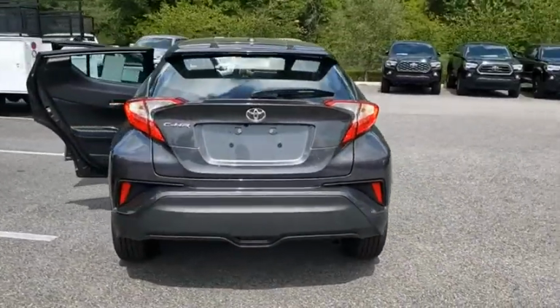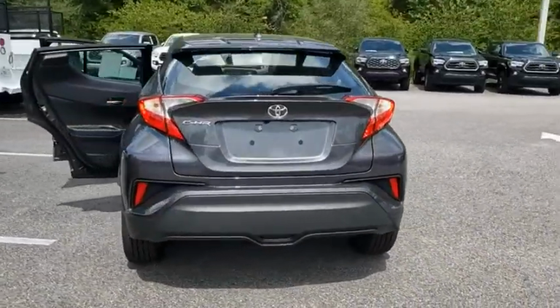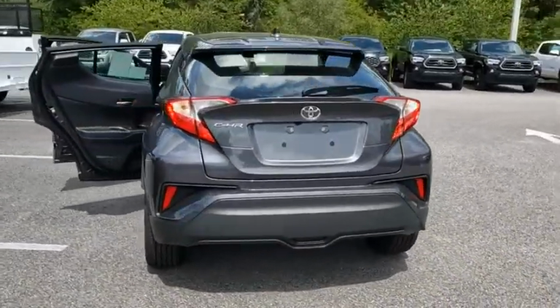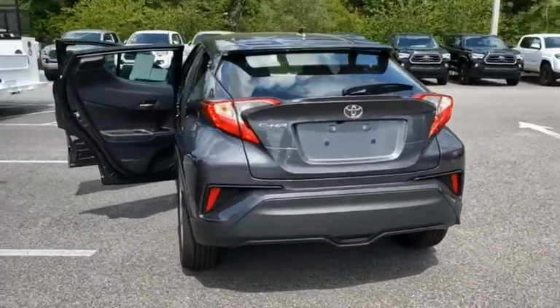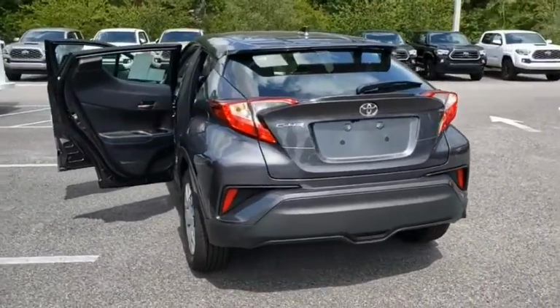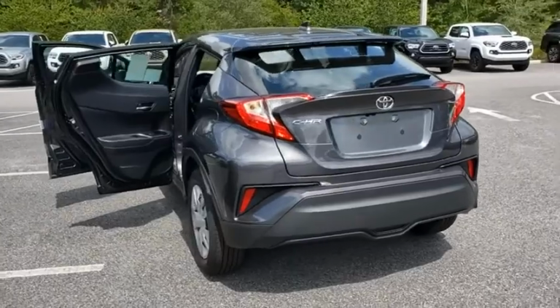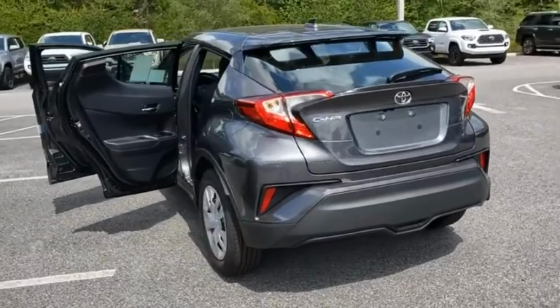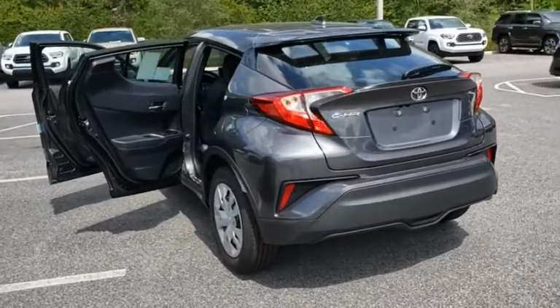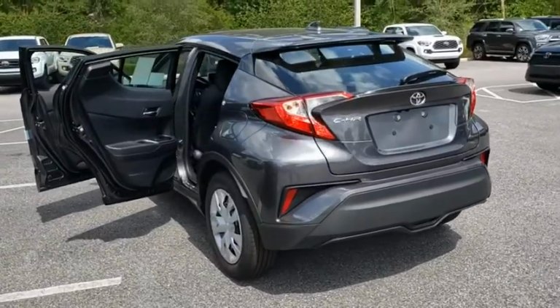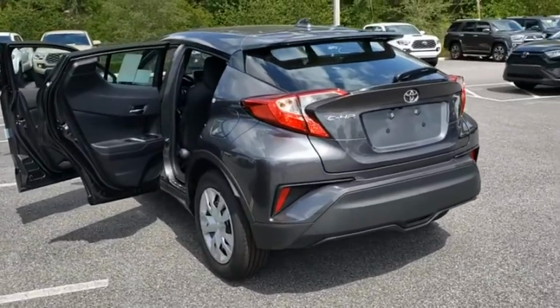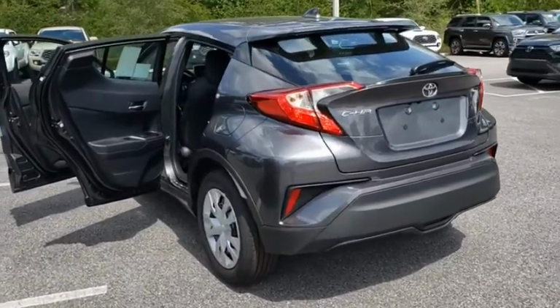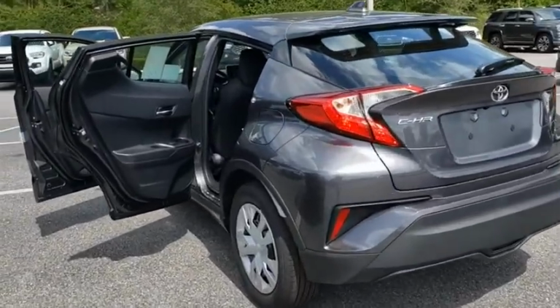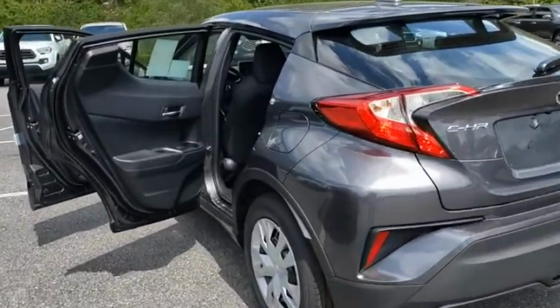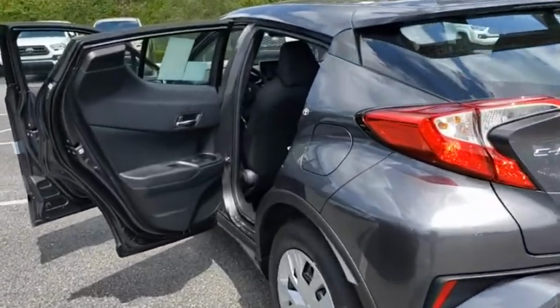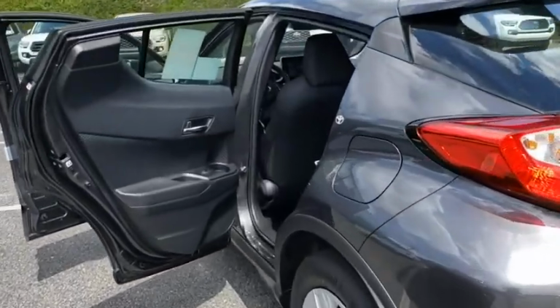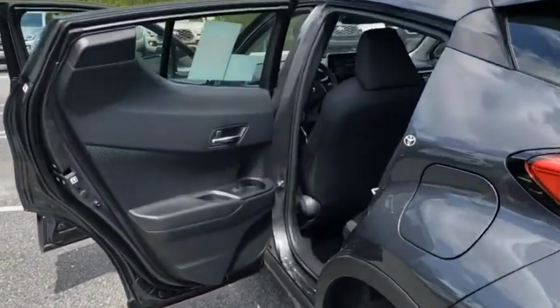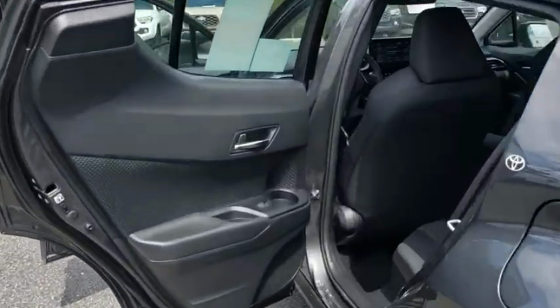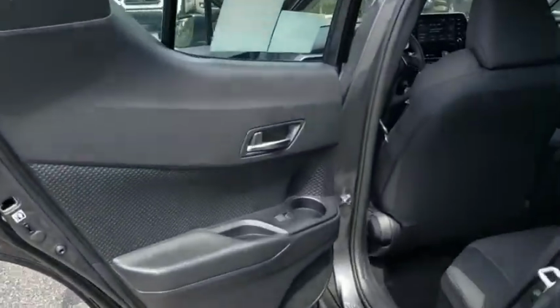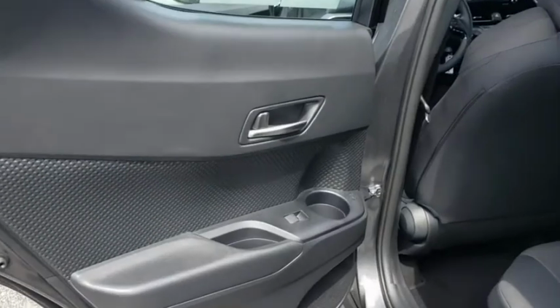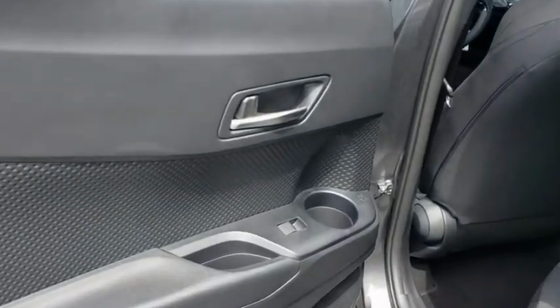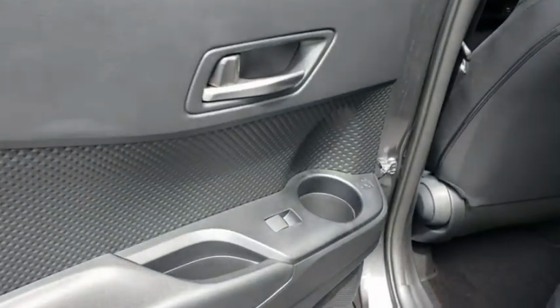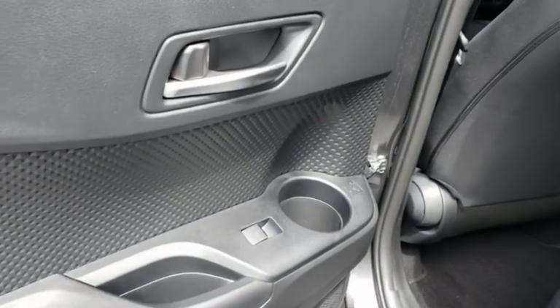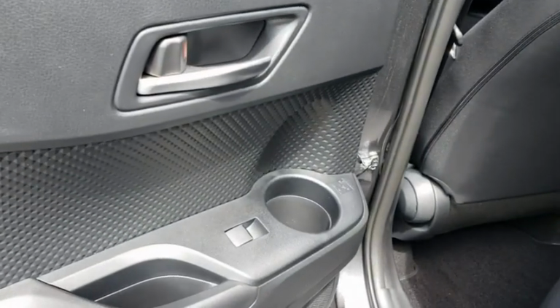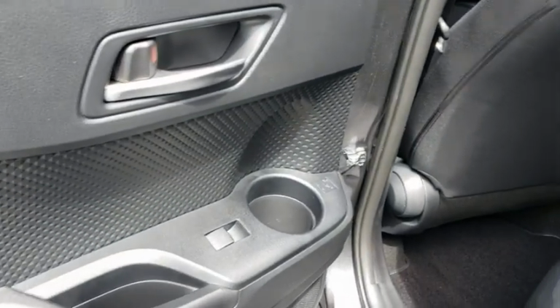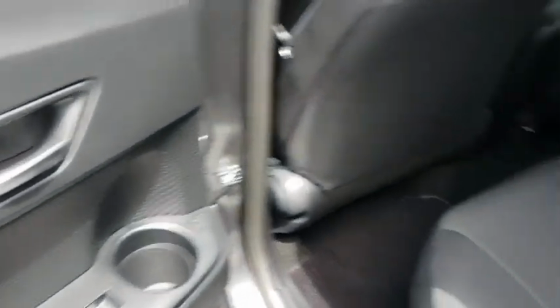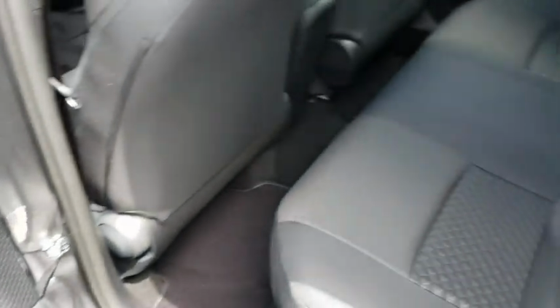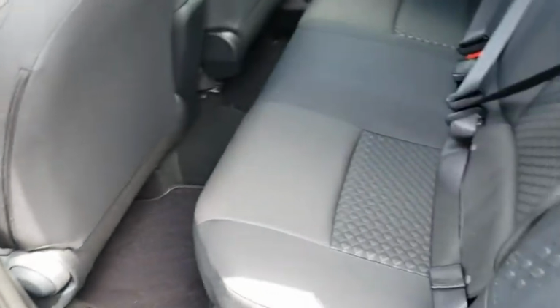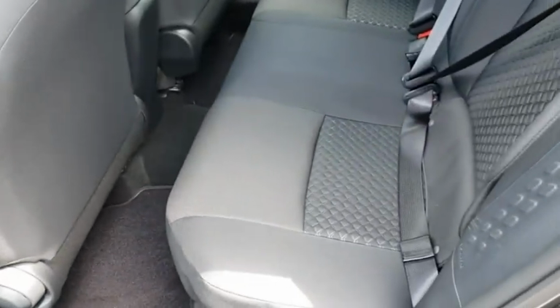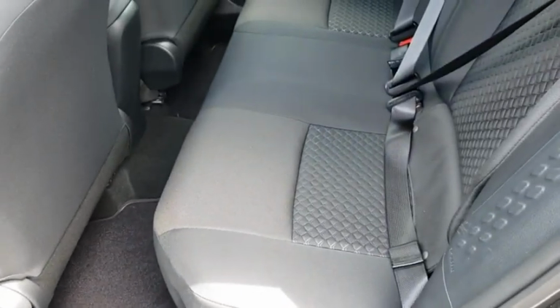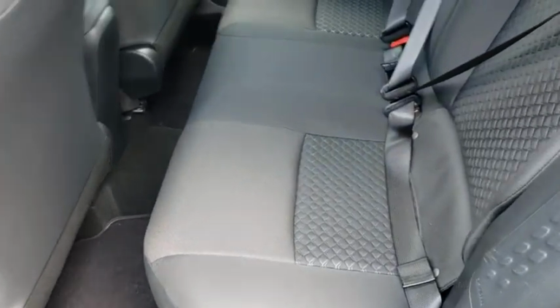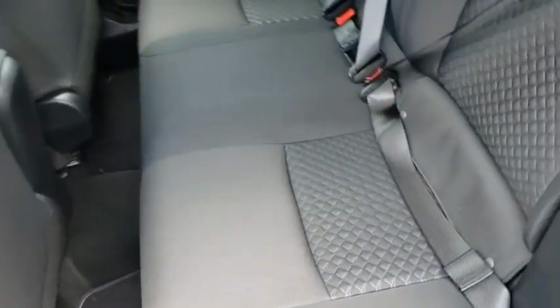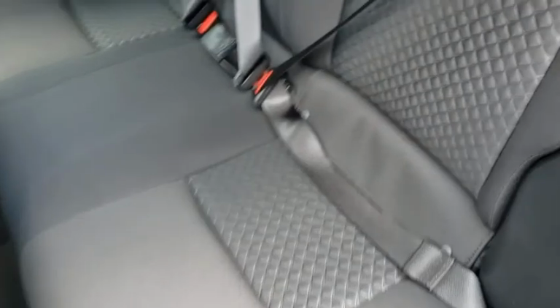Adjustable steering wheel, cruise control, four-wheel disc brakes, auto dimming rear view mirror, front wheel drive, climate control, rear defrost, AM FM stereo radio, MP3 player, power door locks.